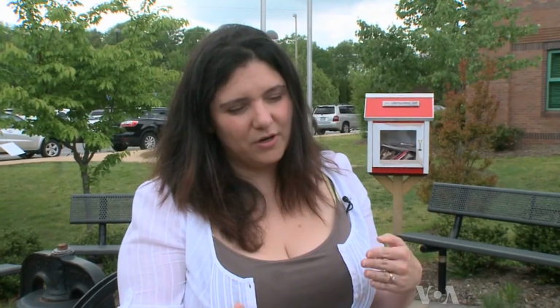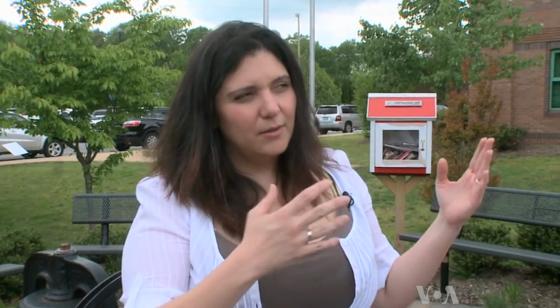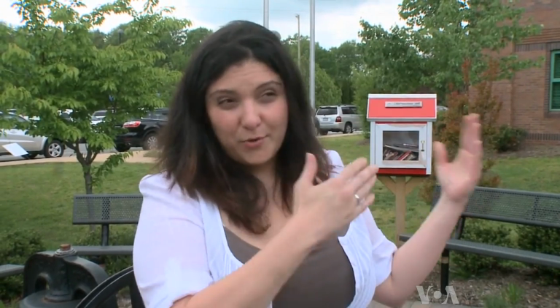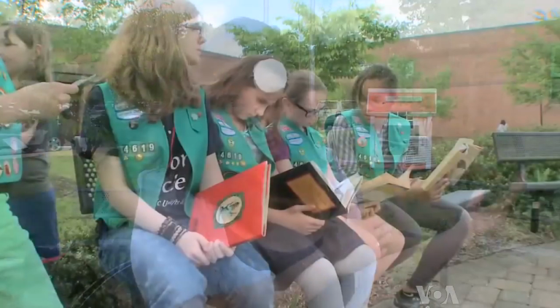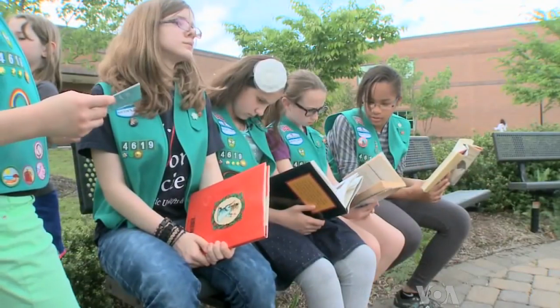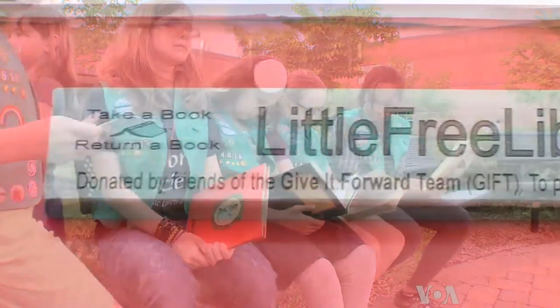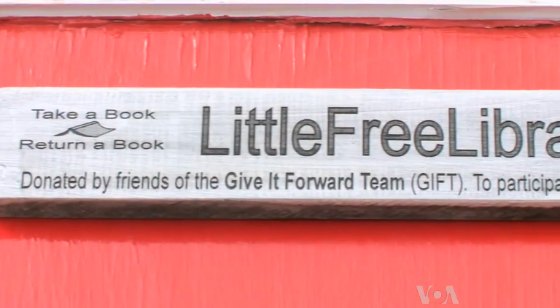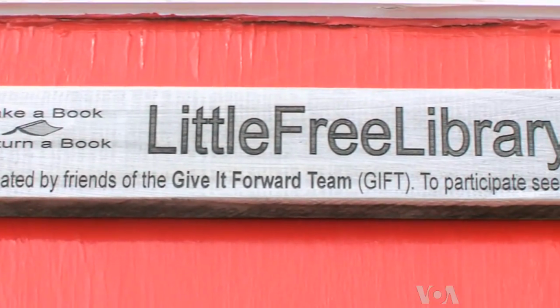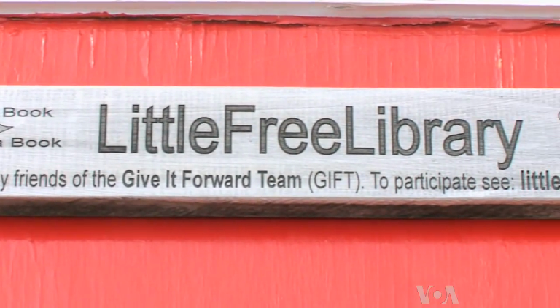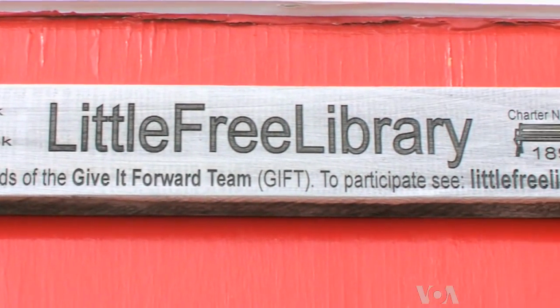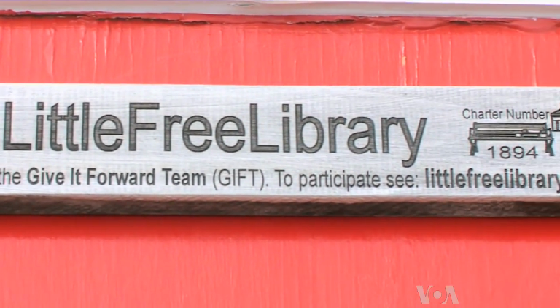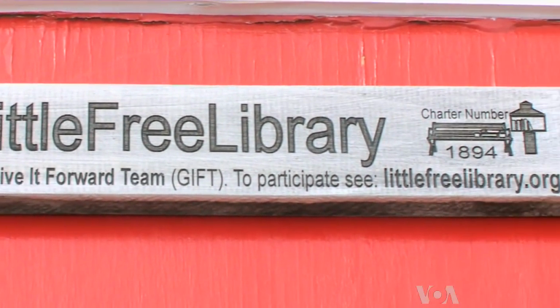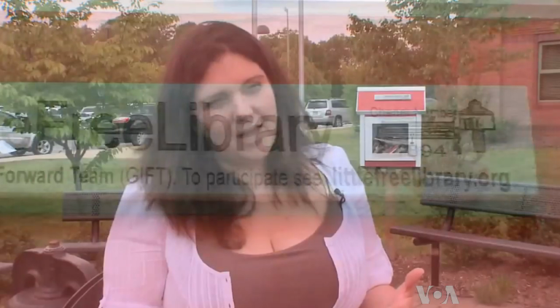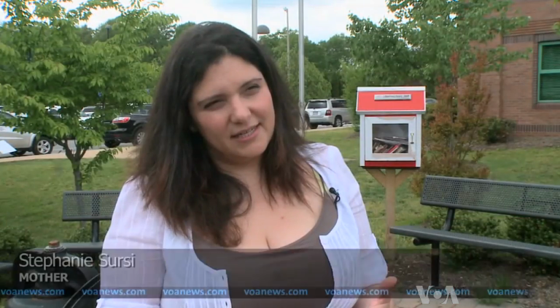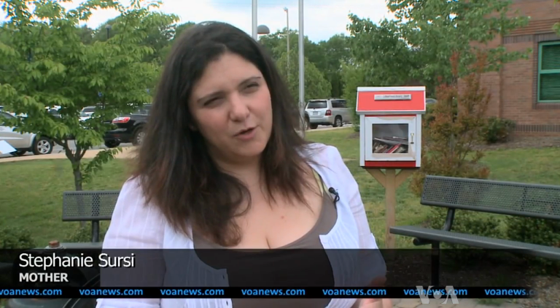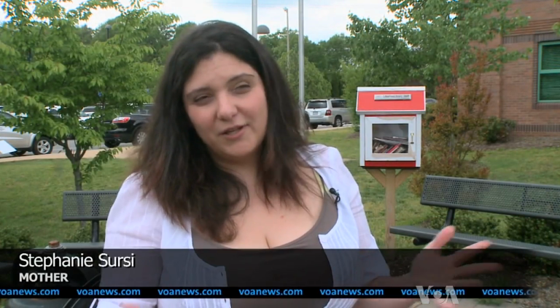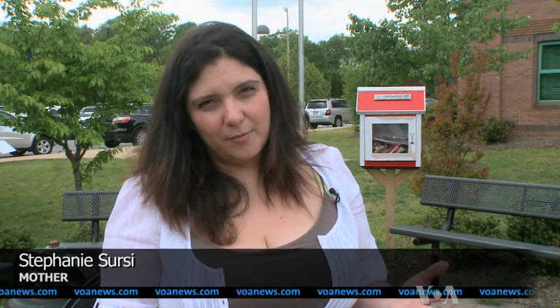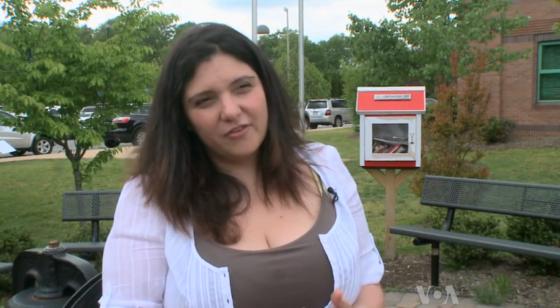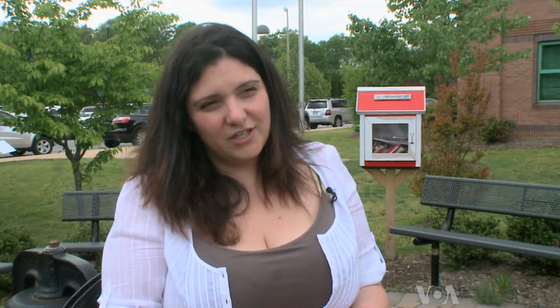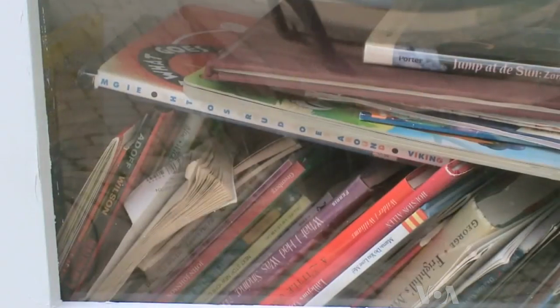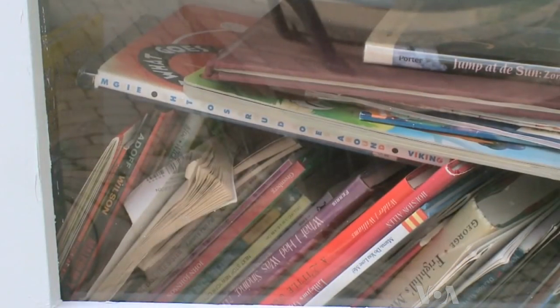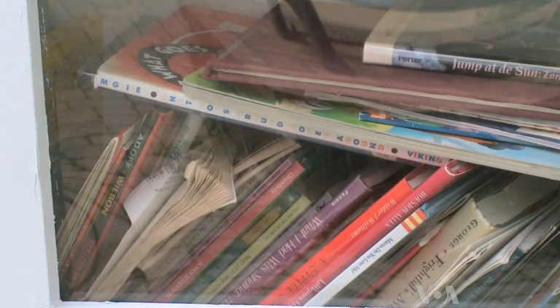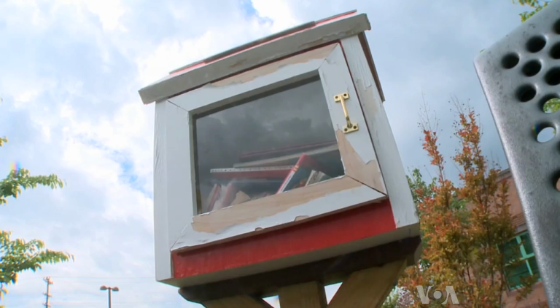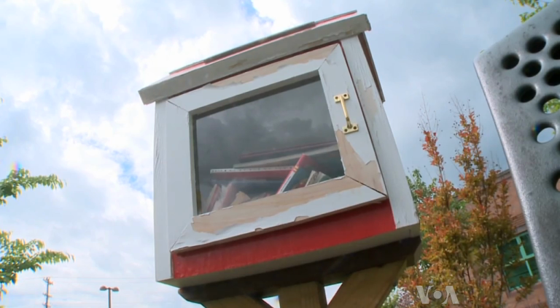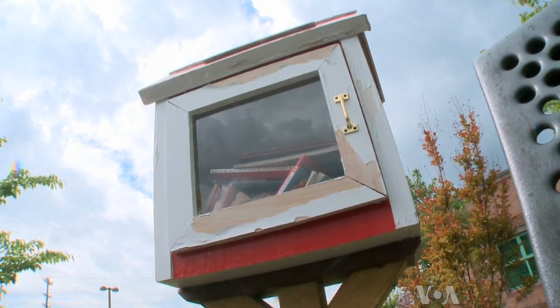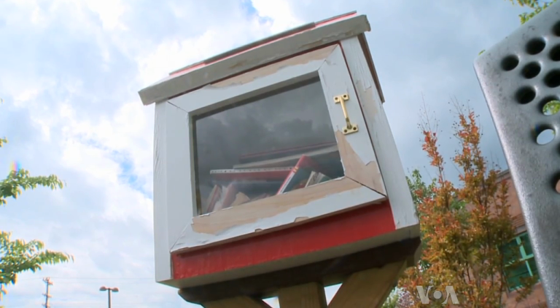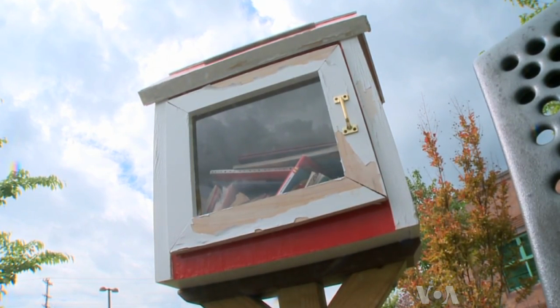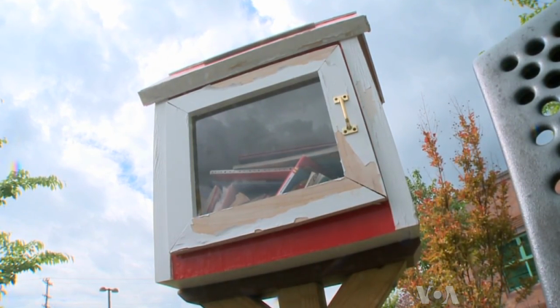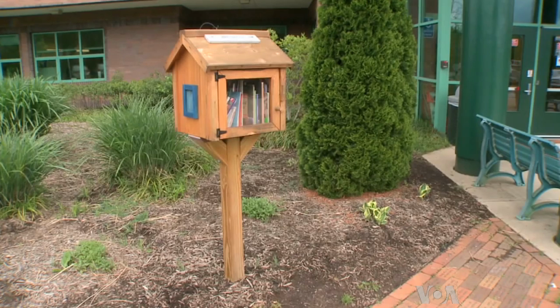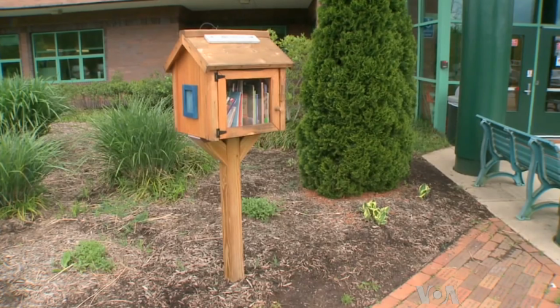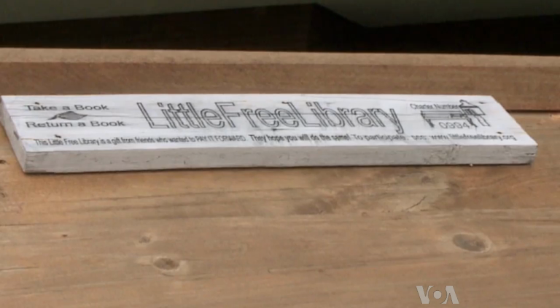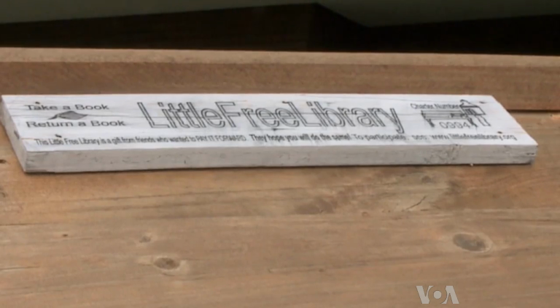Stephanie Searcy says her daughter's Girl Scout troop built the library as a service project. The thought behind it is that it would be freely available to all the children here at the school and in the entire community, whoever wanted one. The school even has one of its own.